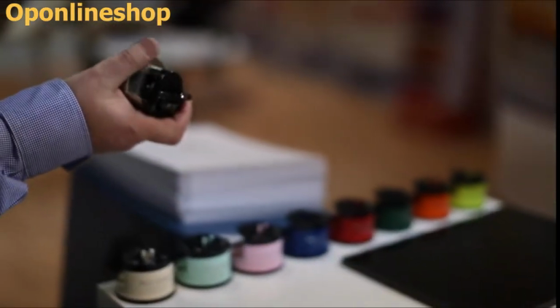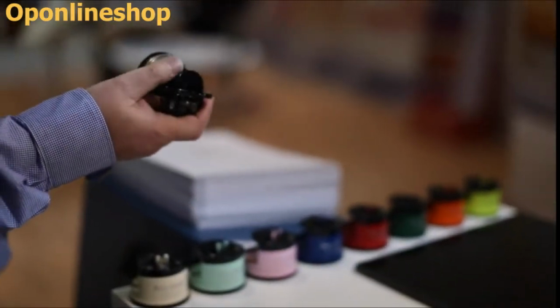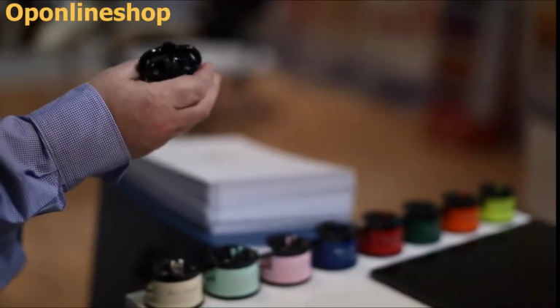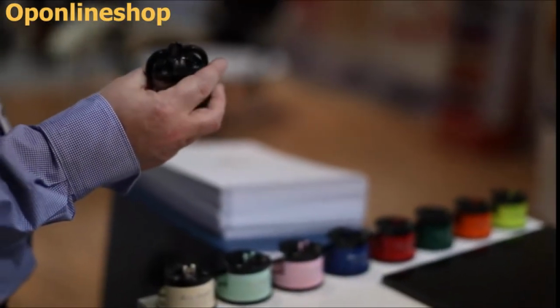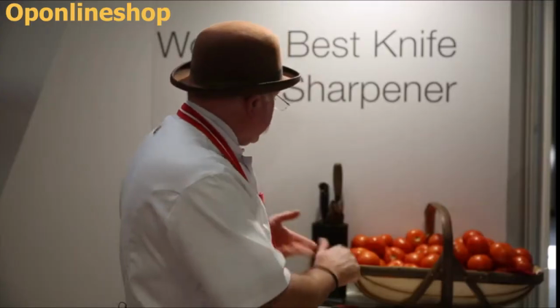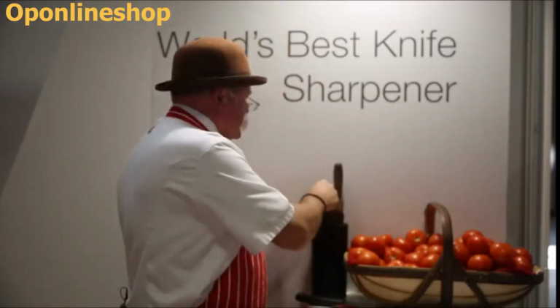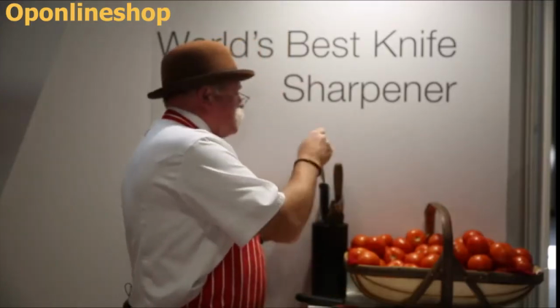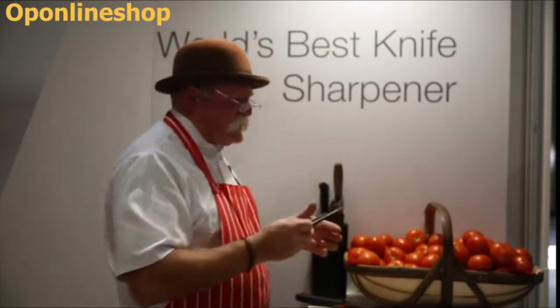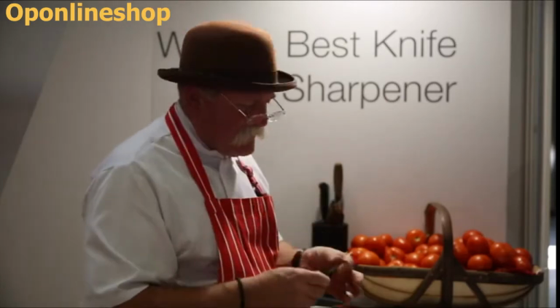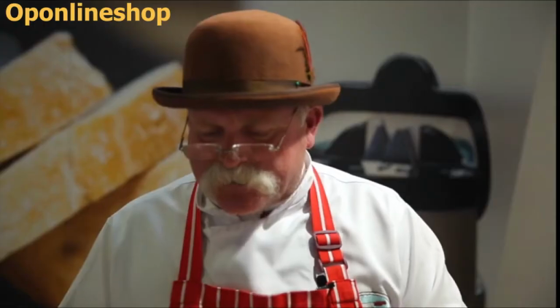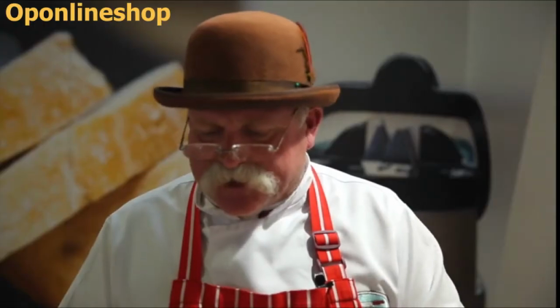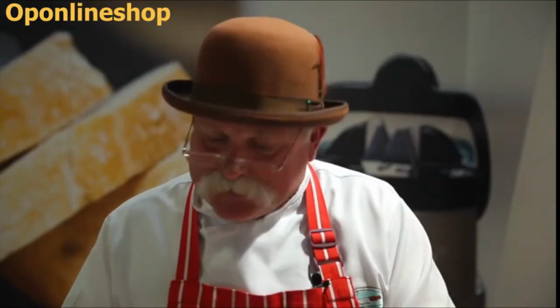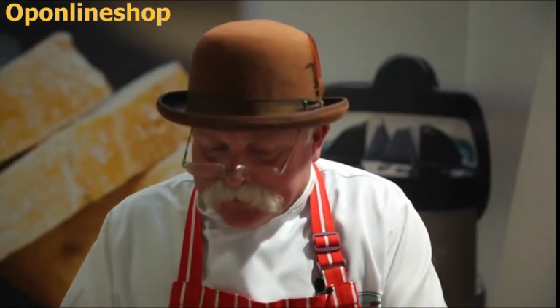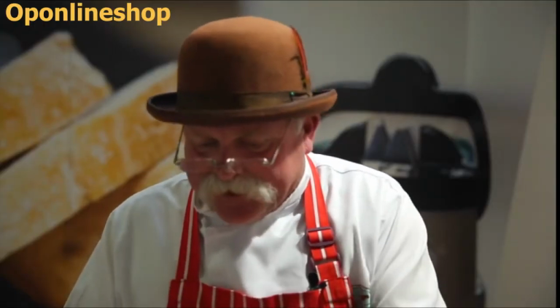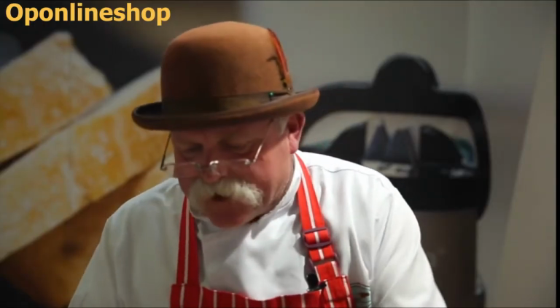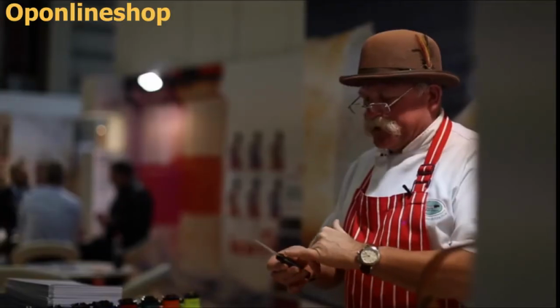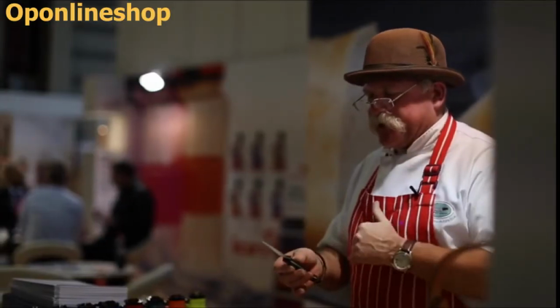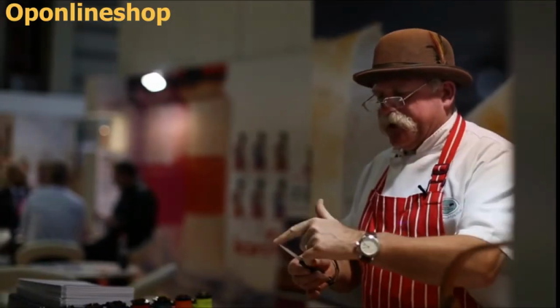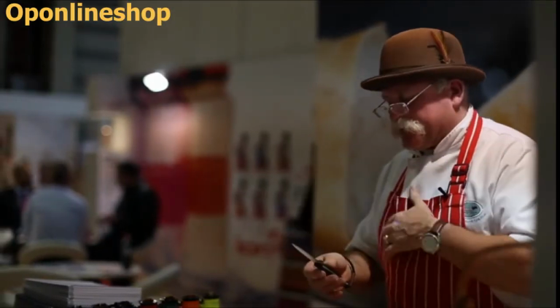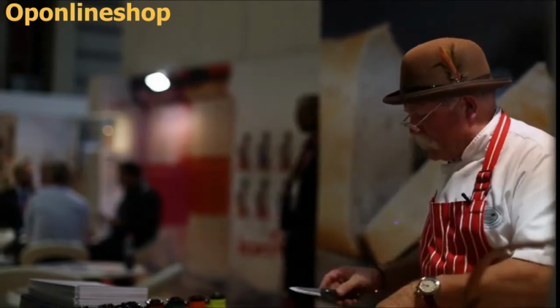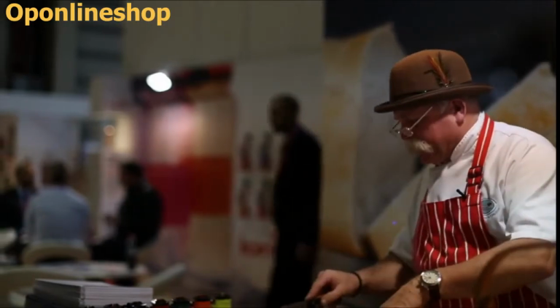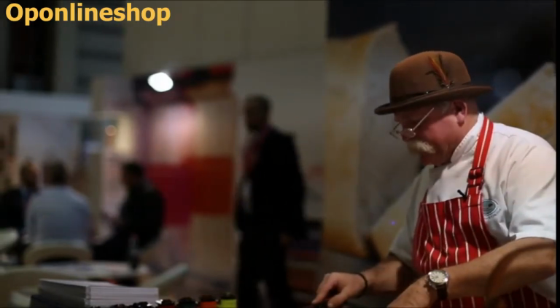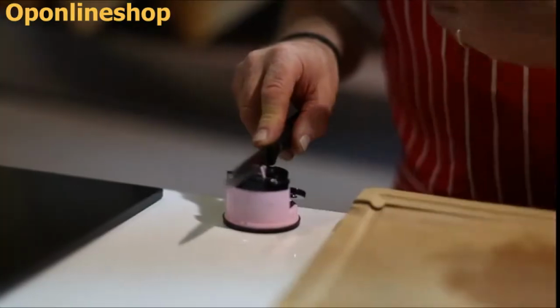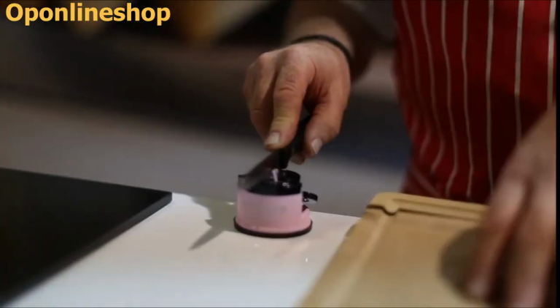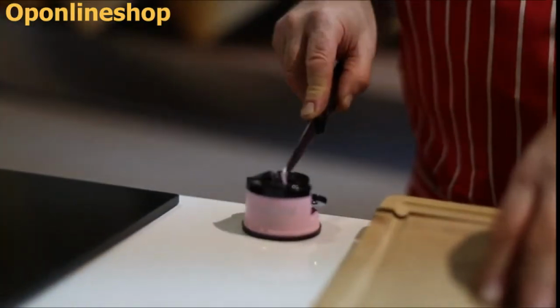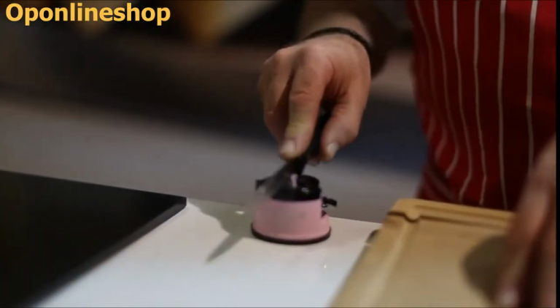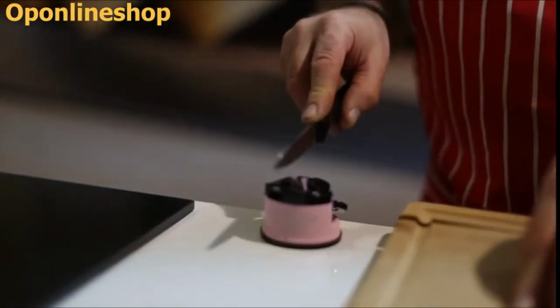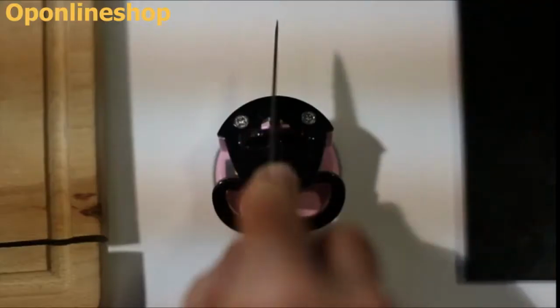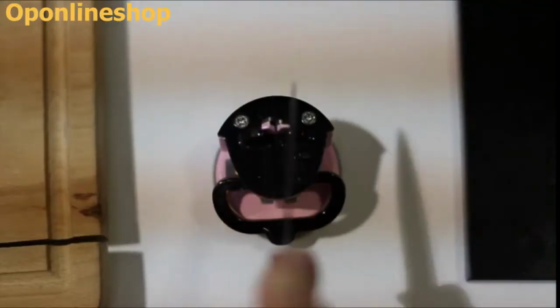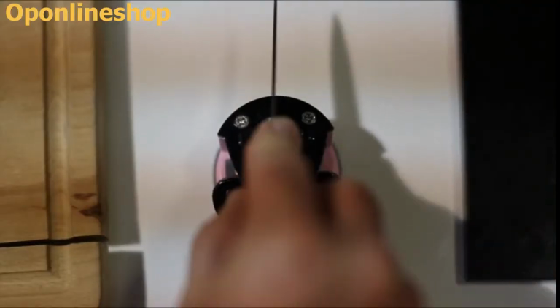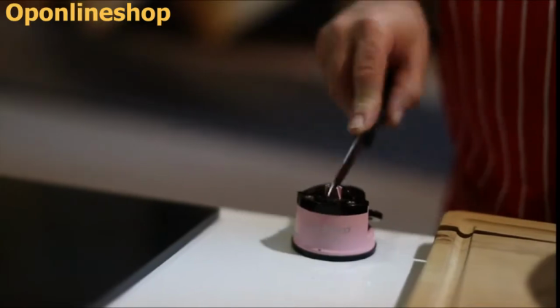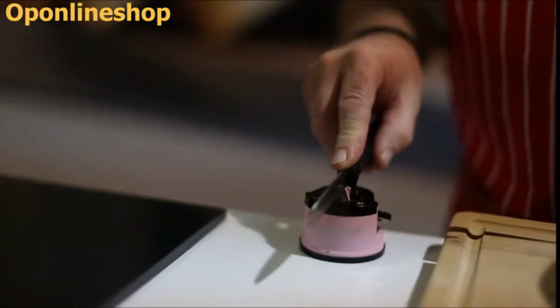All you need to do is take your knife — any steel bladed knife — just make sure that it's clean and dry. Start at the heel, end up at the tip. Hold it upright and slide it back towards yourself. Pull it through there like that about half a dozen times.